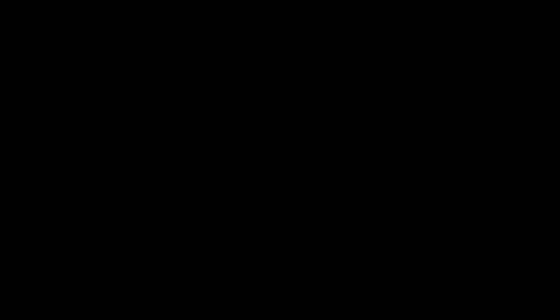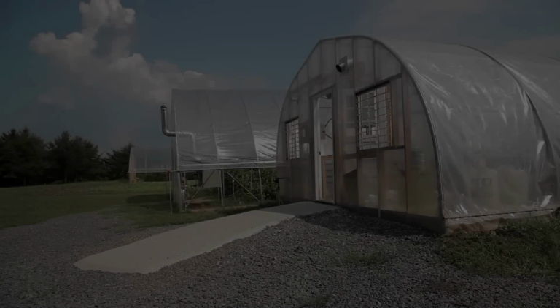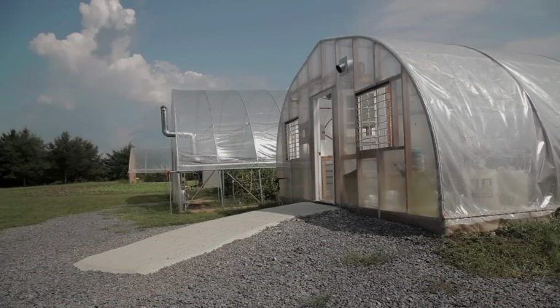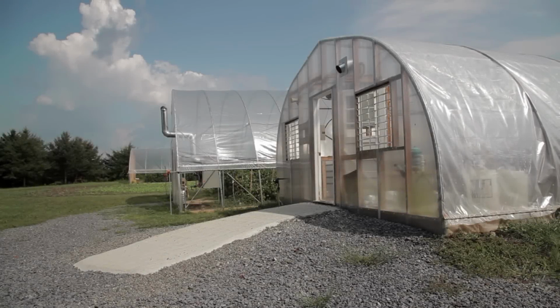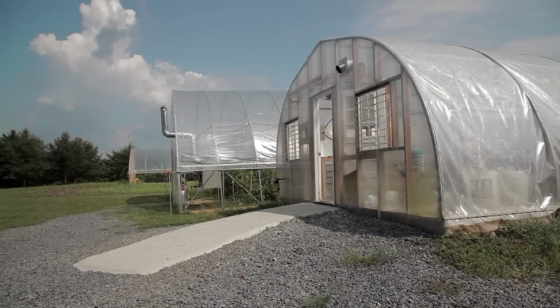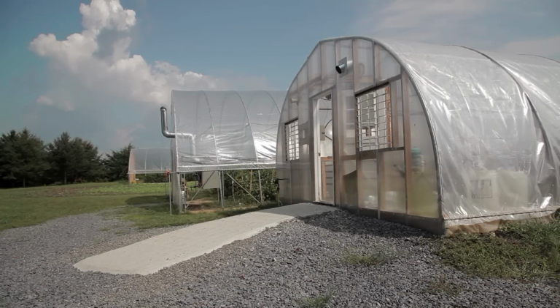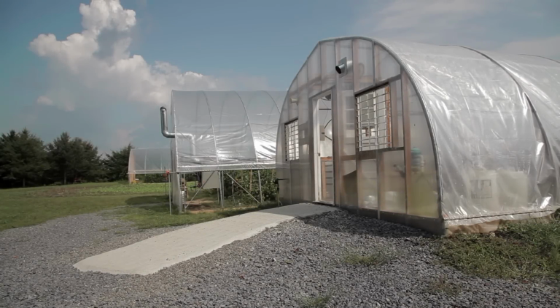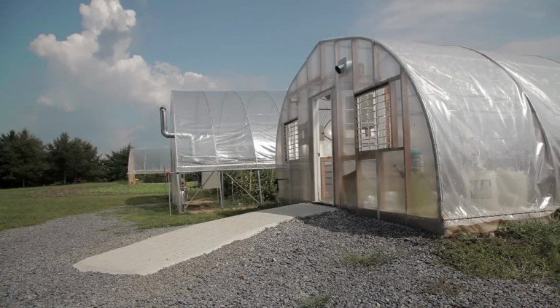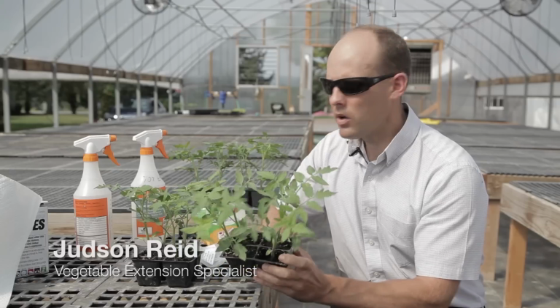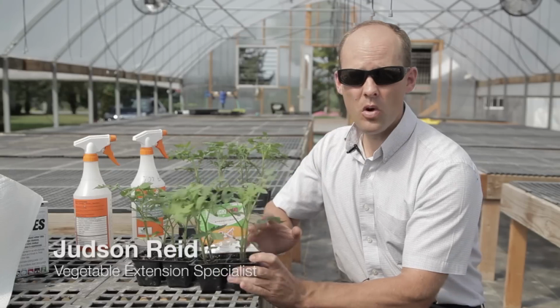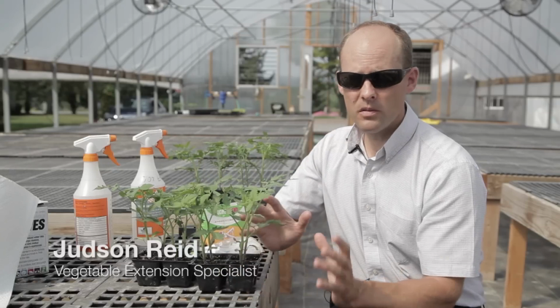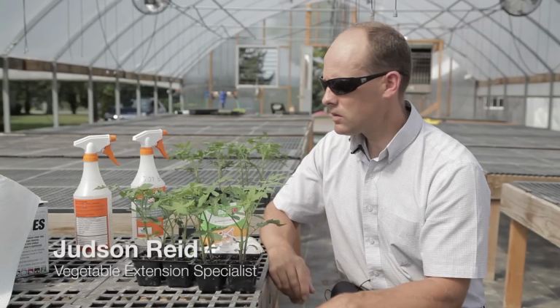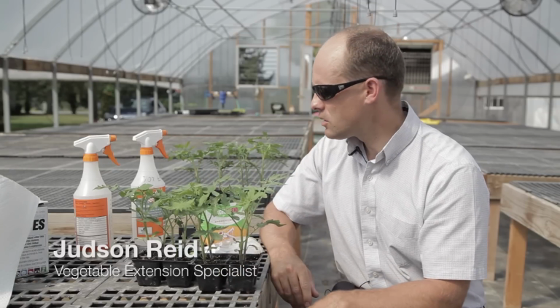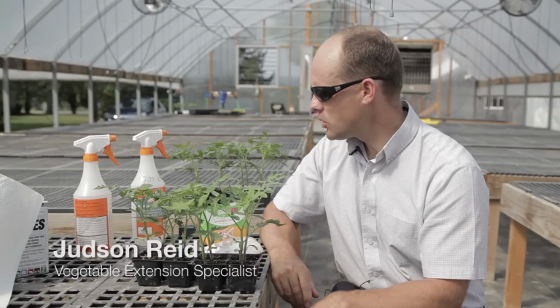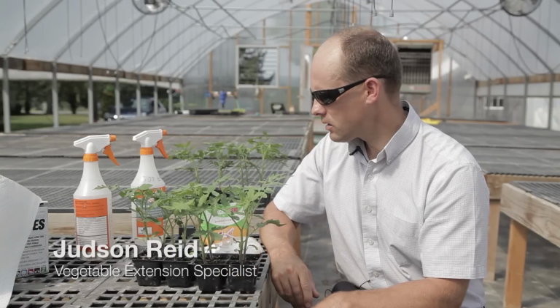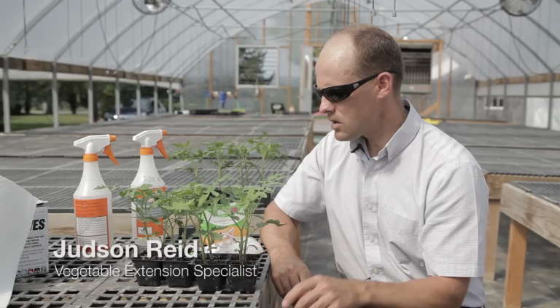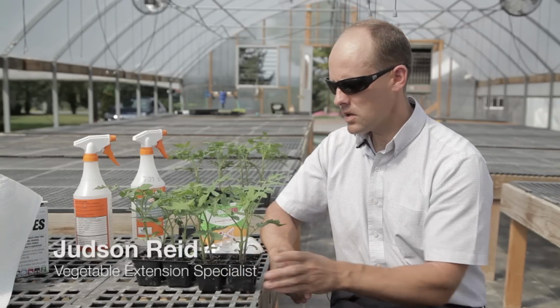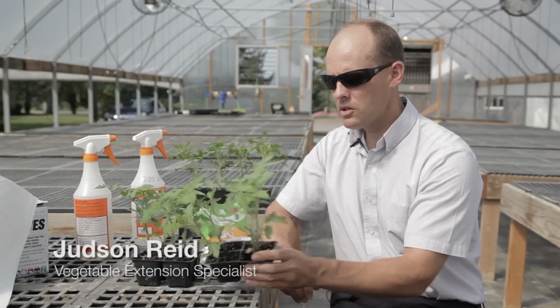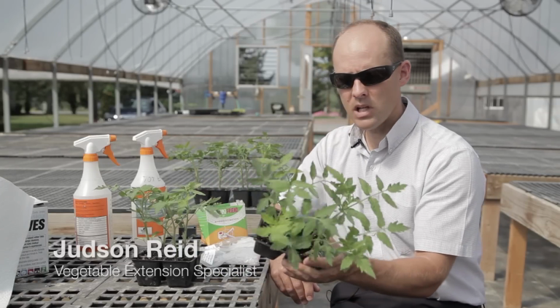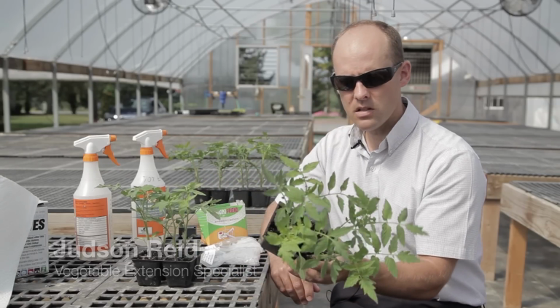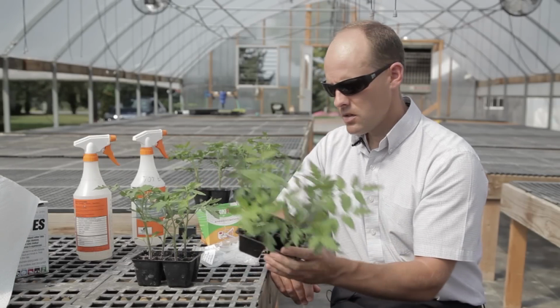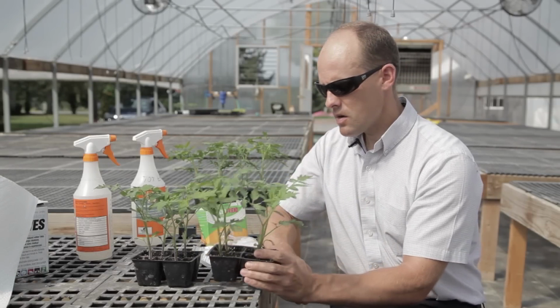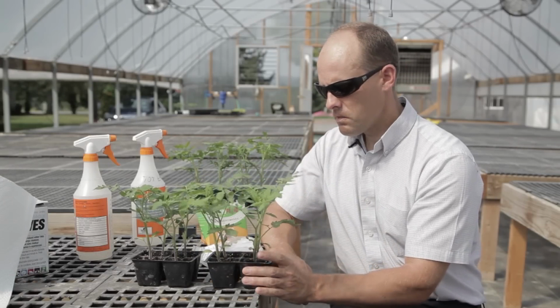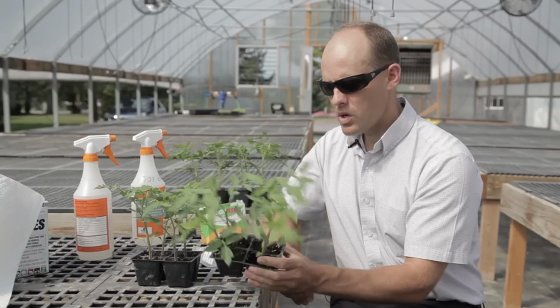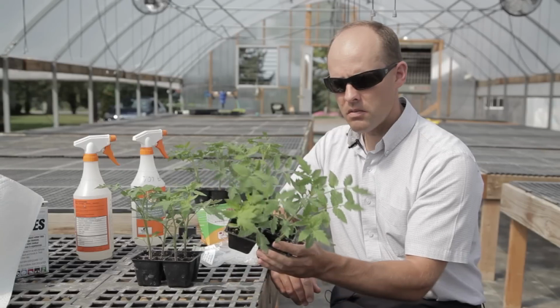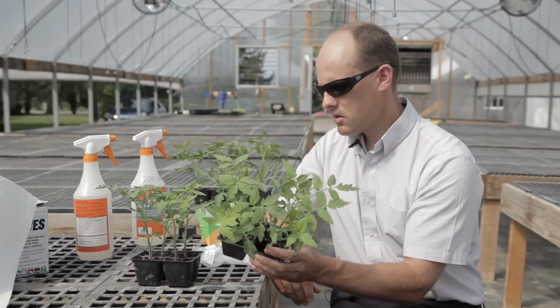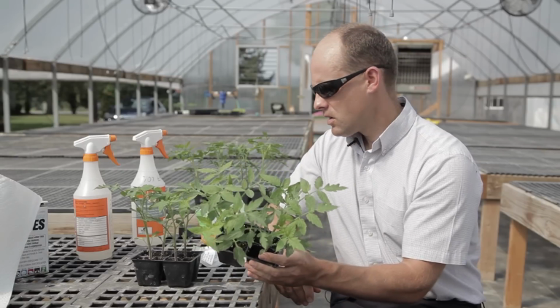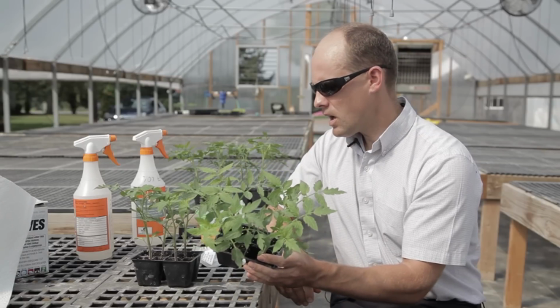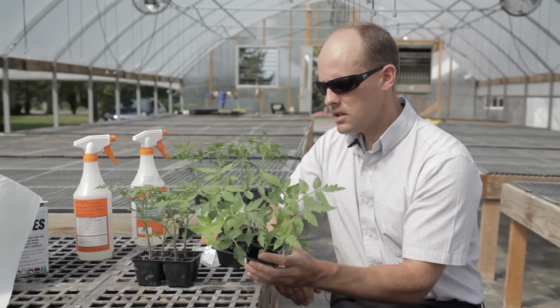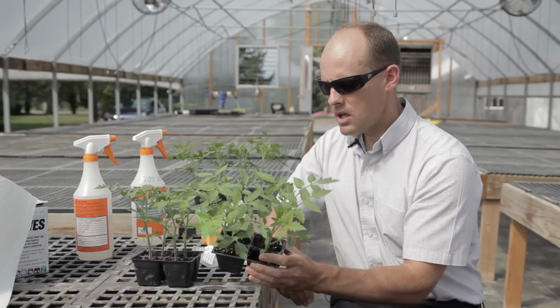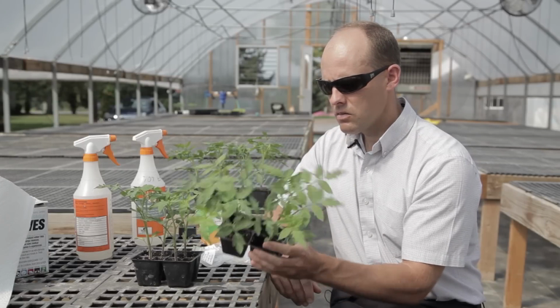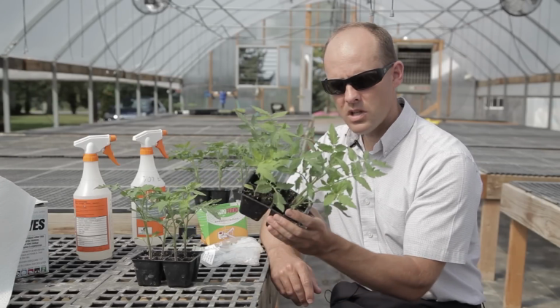Good morning. Today we're going to do some grafting, and I thought what I'd do is go over the grafting supplies real quick. Obviously we need plants, so we have ideally a rootstock.